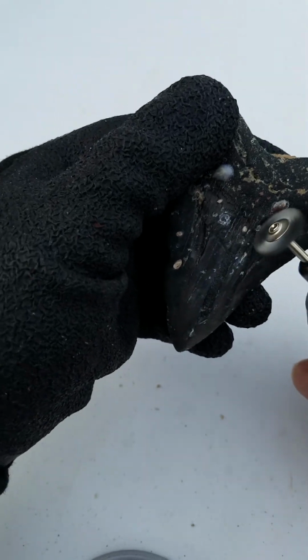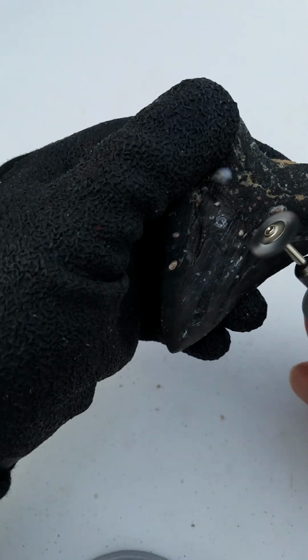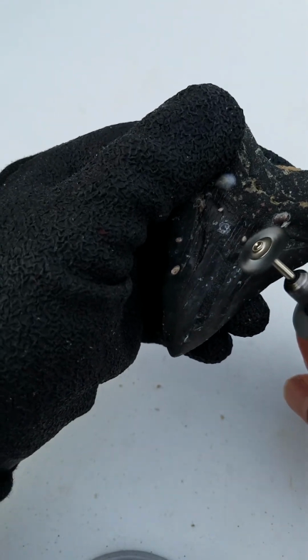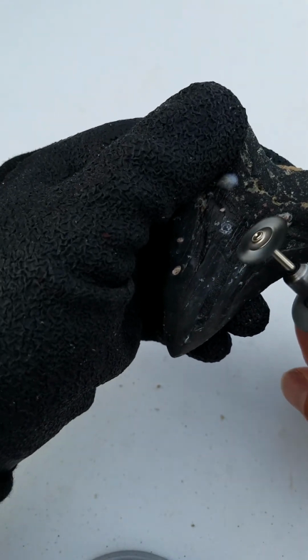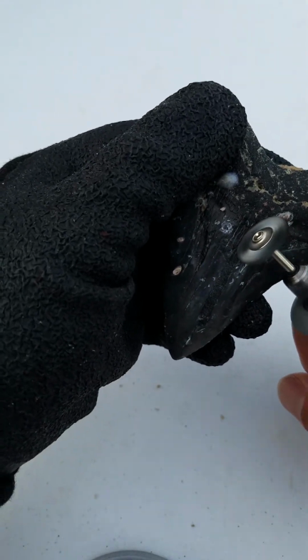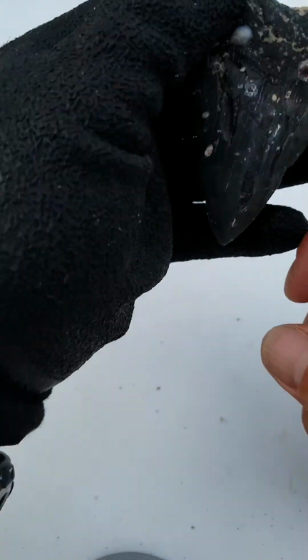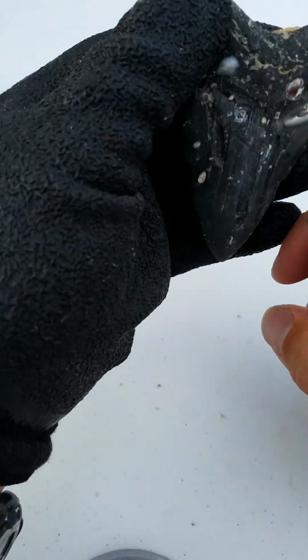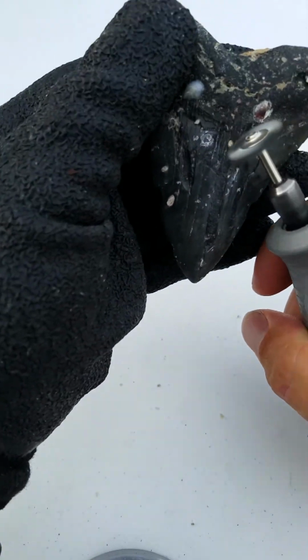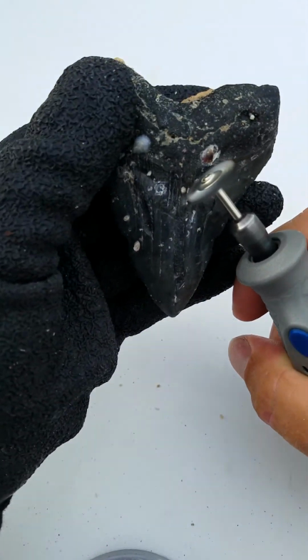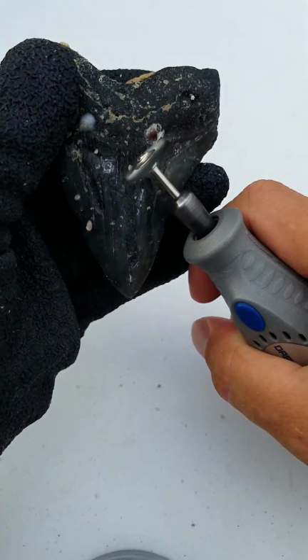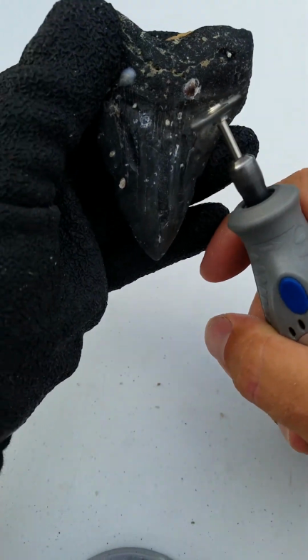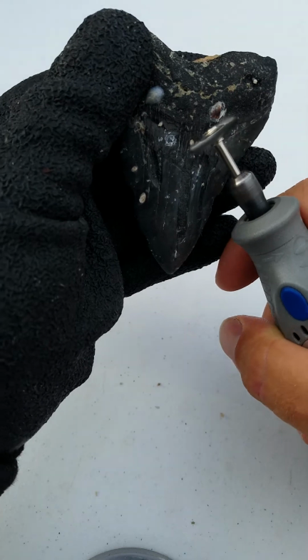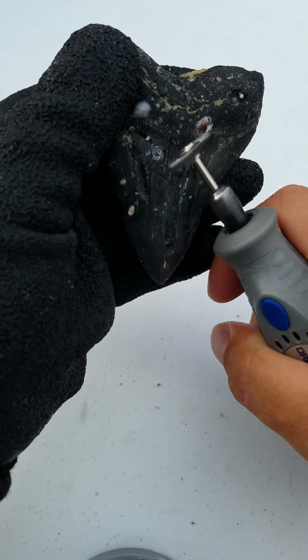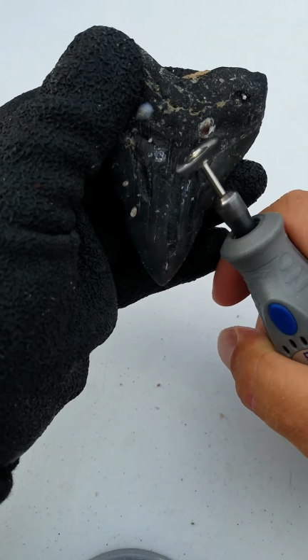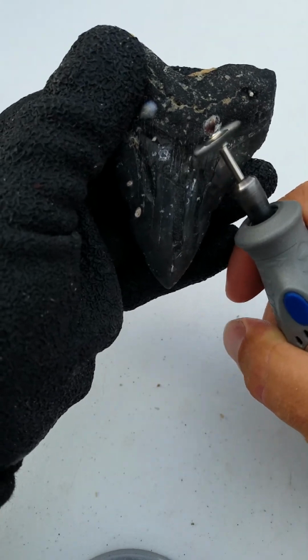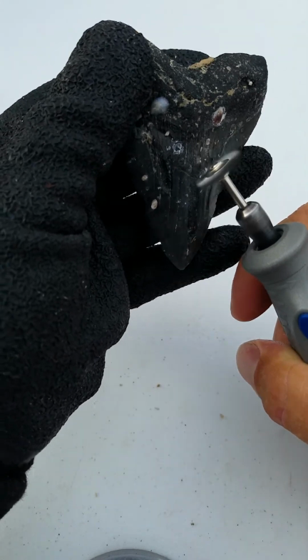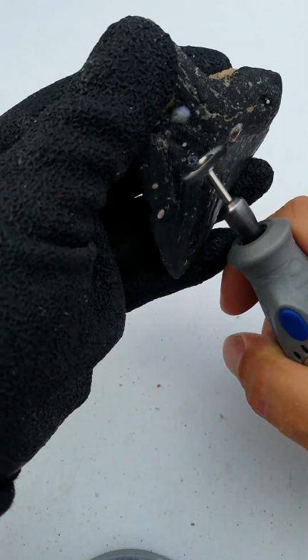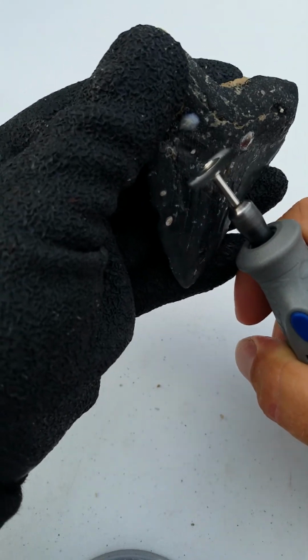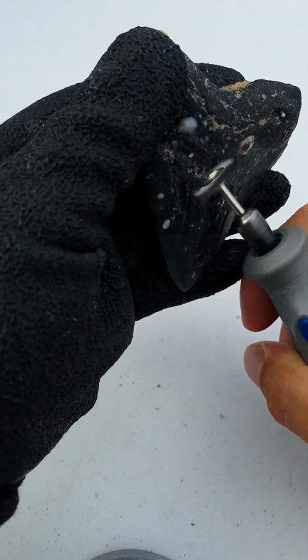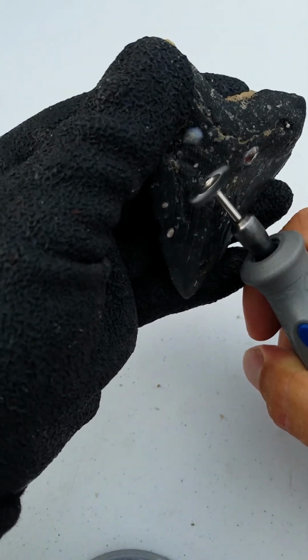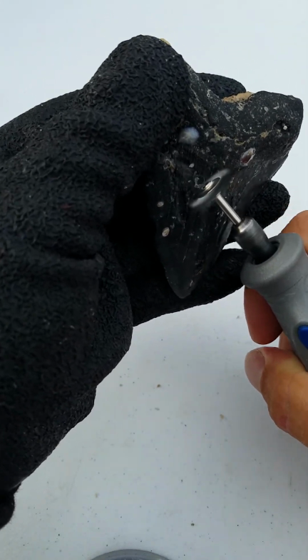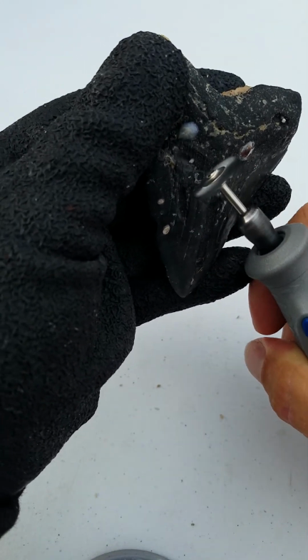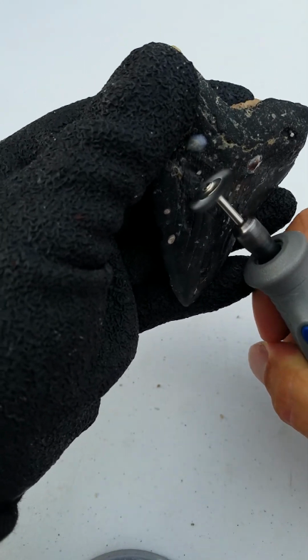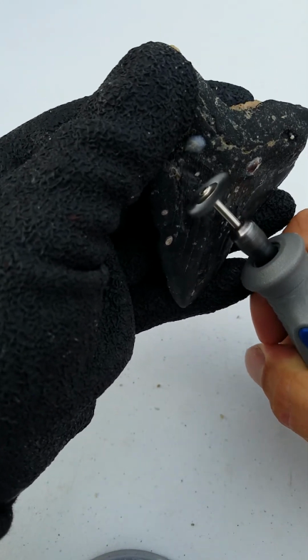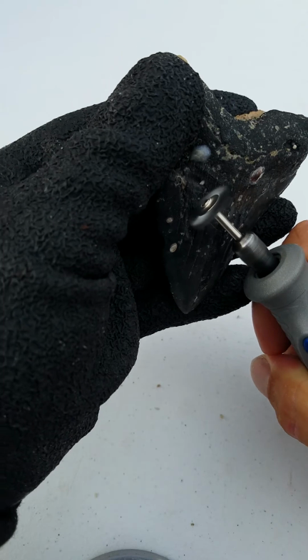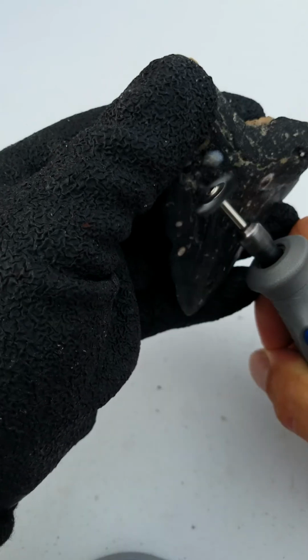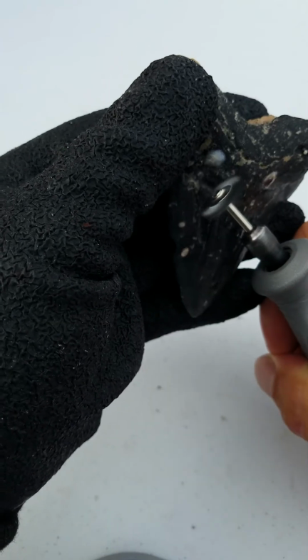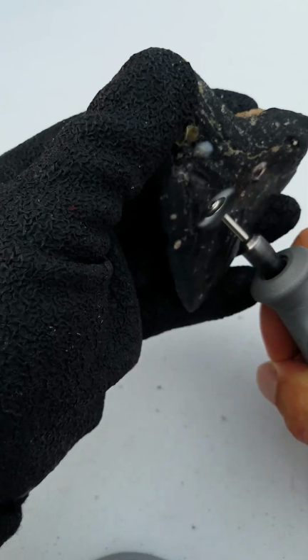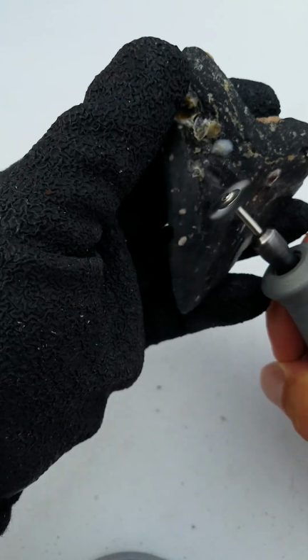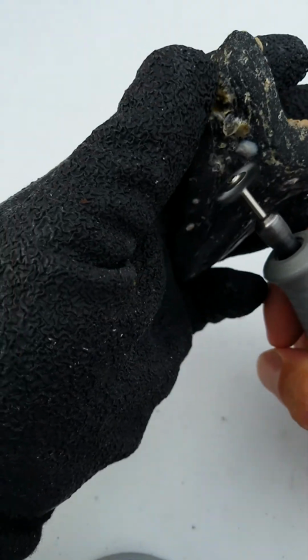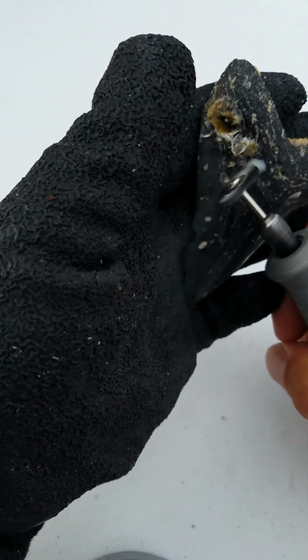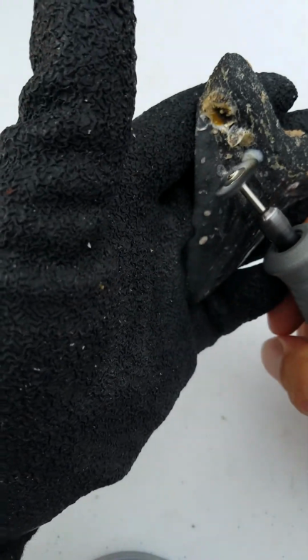When we dive in Venice, Florida we dive in about 30 to 35 feet of water. In the Carolinas they dive in over 100 feet of water depending on where you are. They have an inner ledge and an outer ledge.